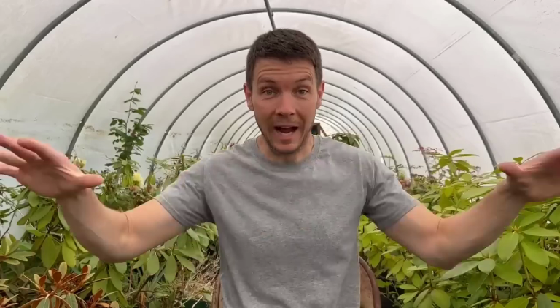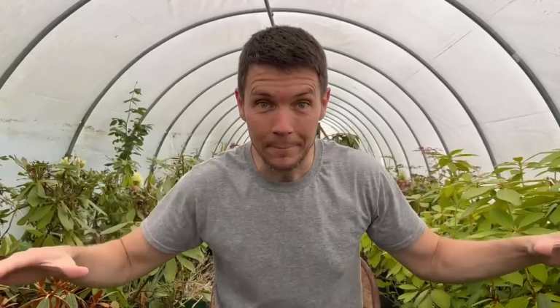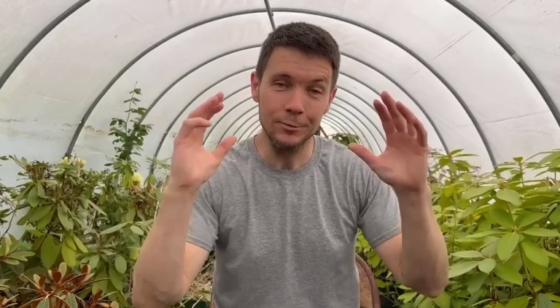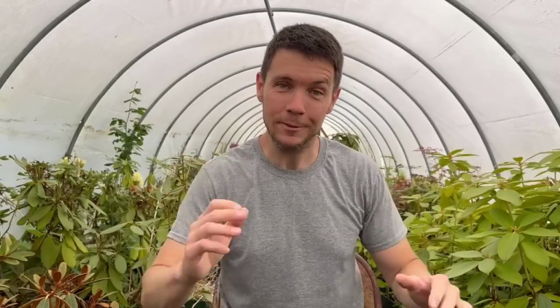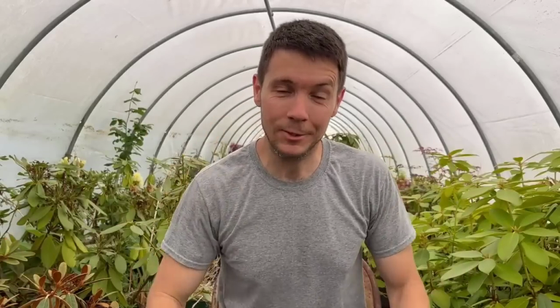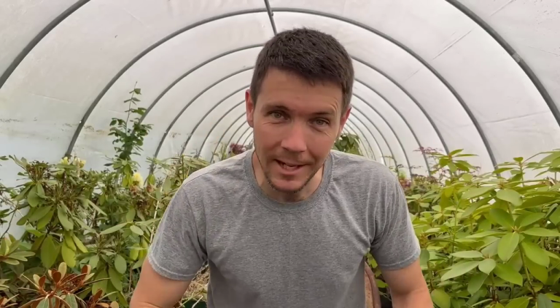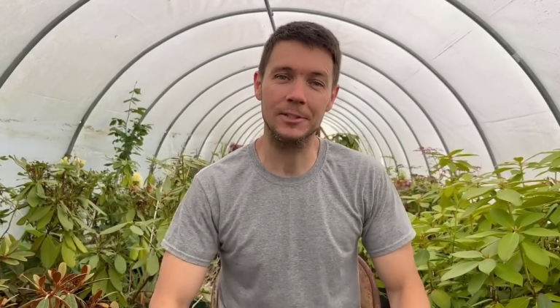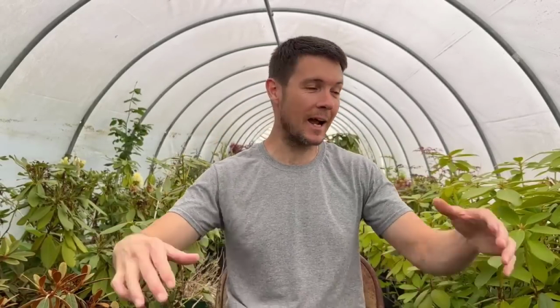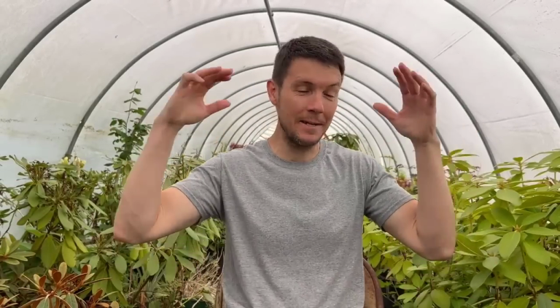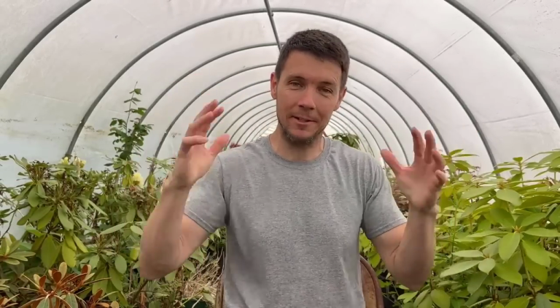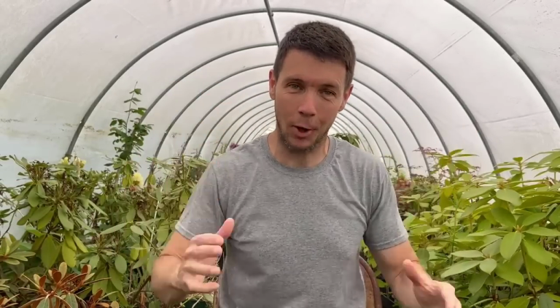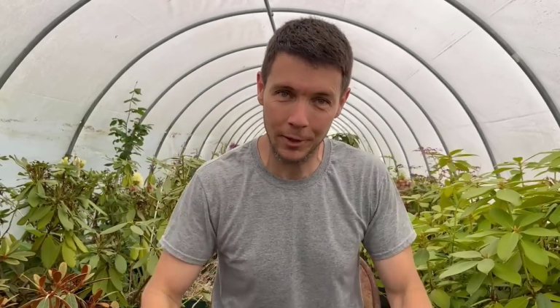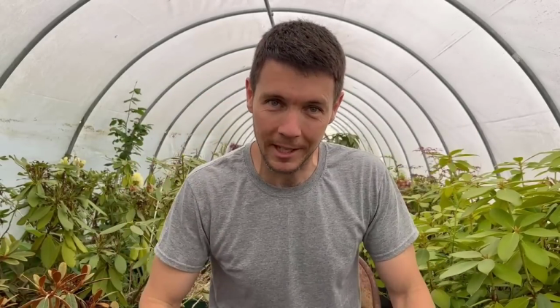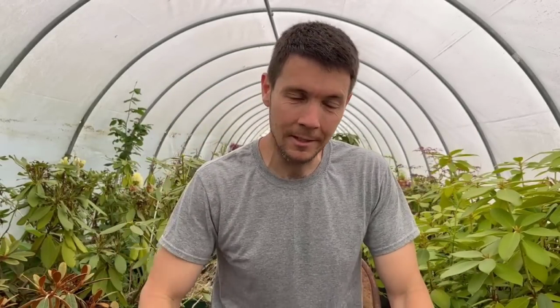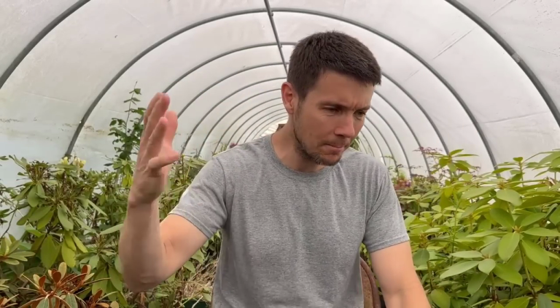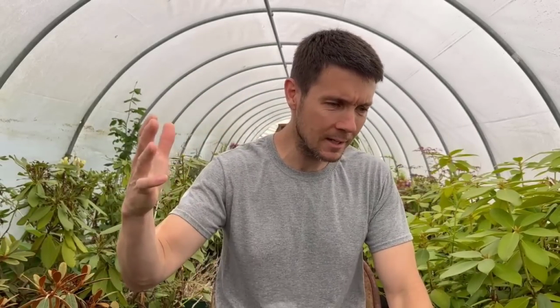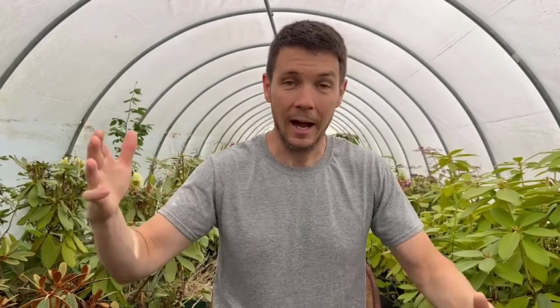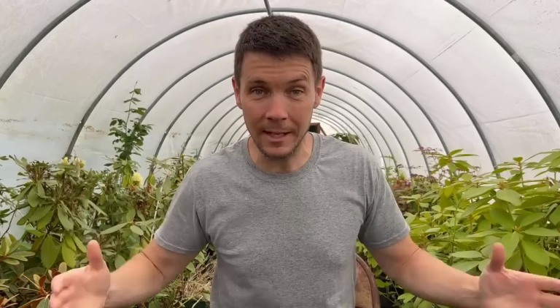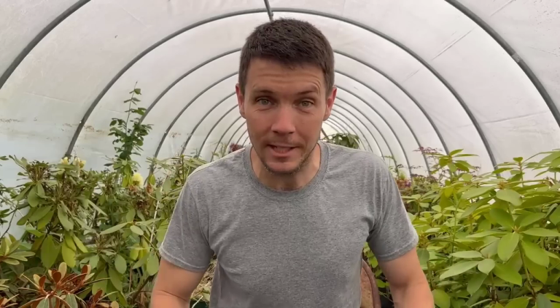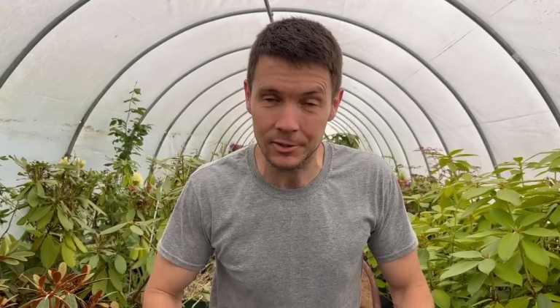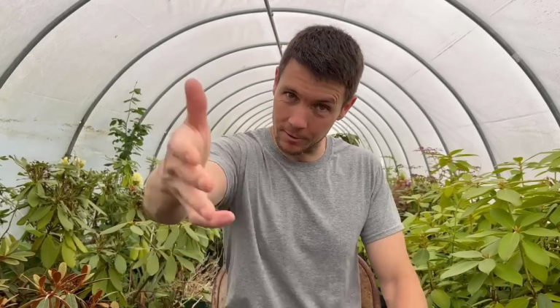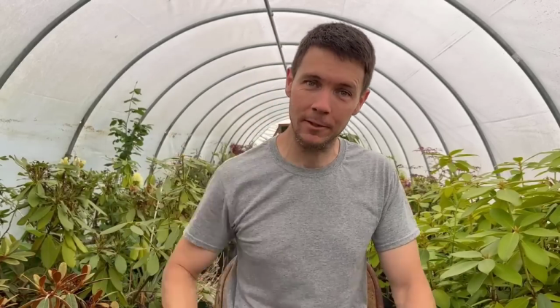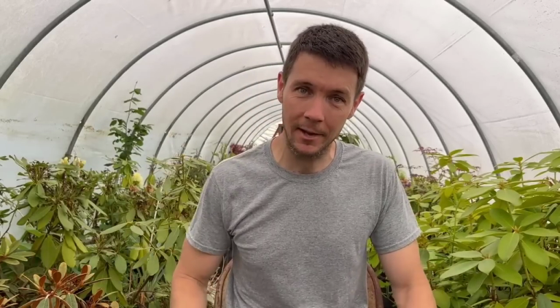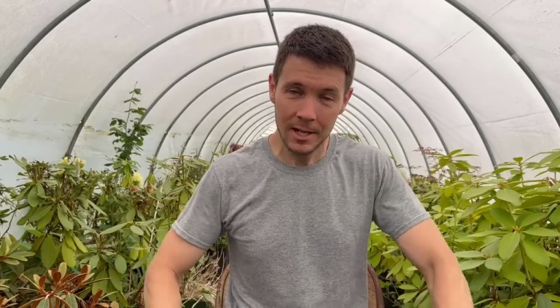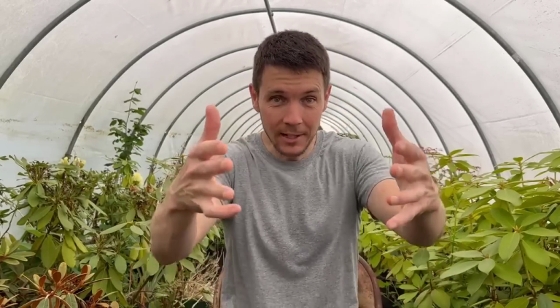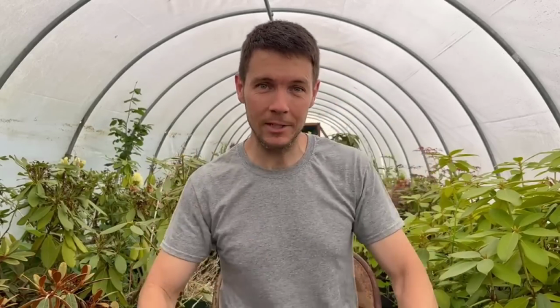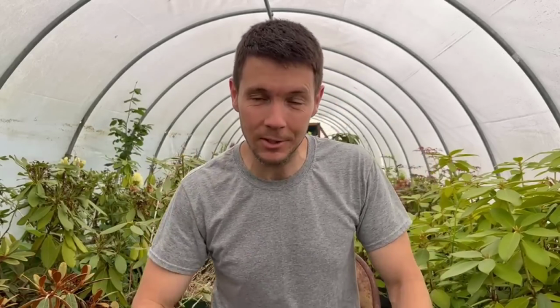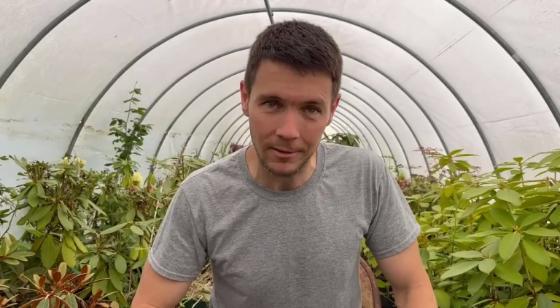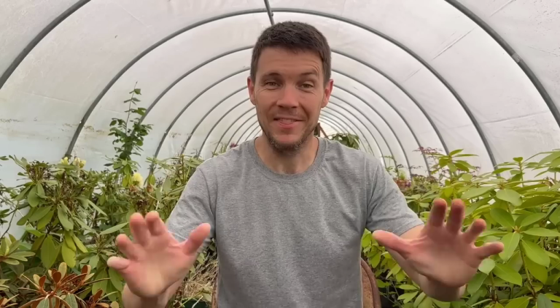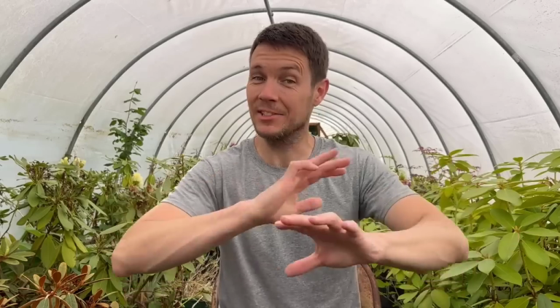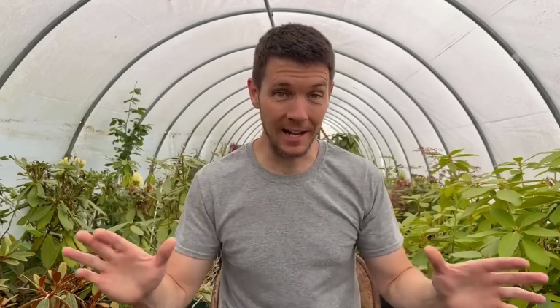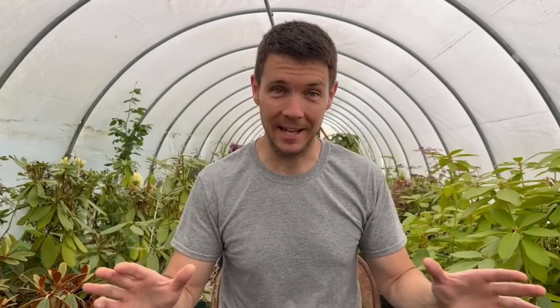Stop! You don't need a greenhouse! I keep hearing this over and over again — 'But Mike, I don't have a greenhouse. You have a greenhouse. That's why you can do all of this.' That is not the case.